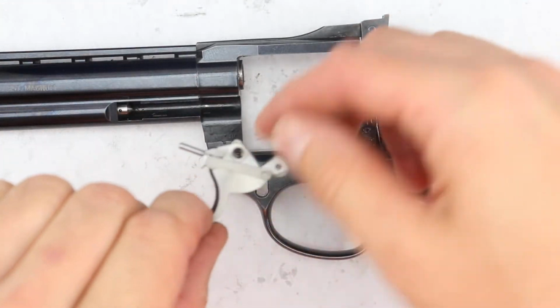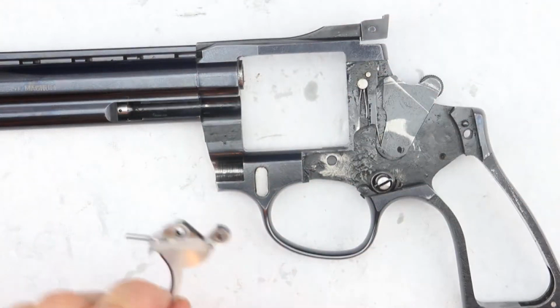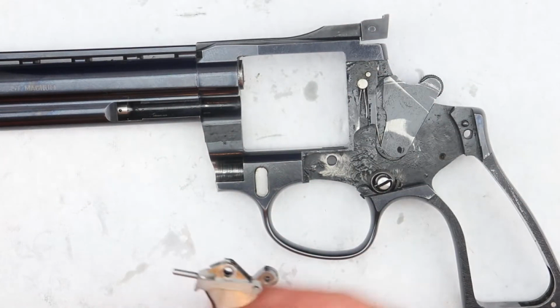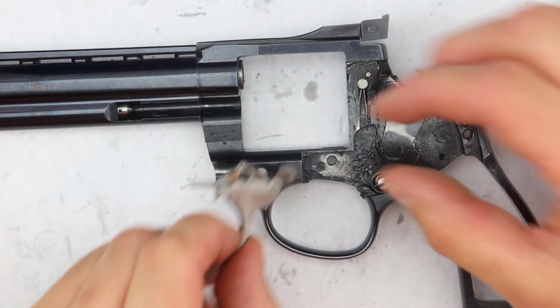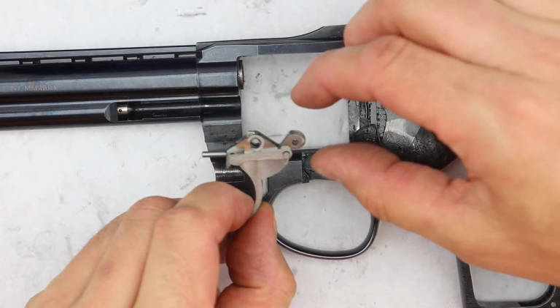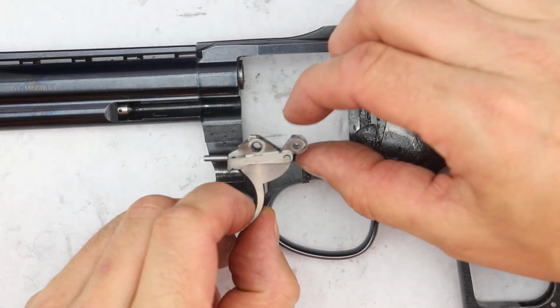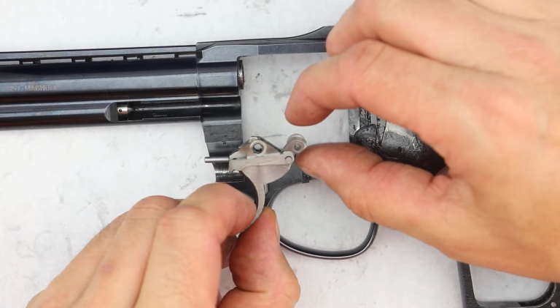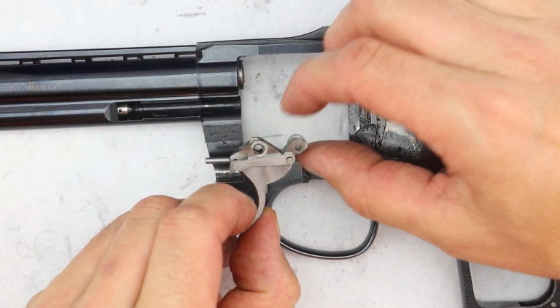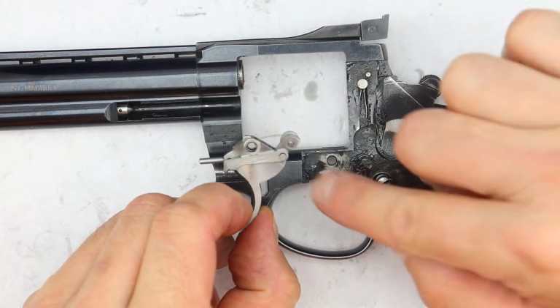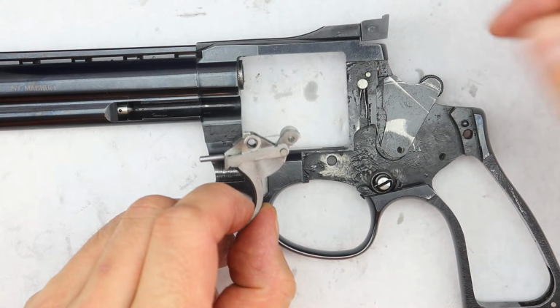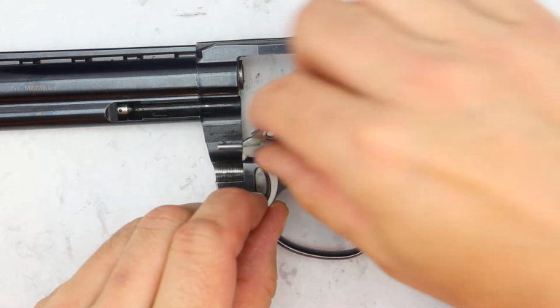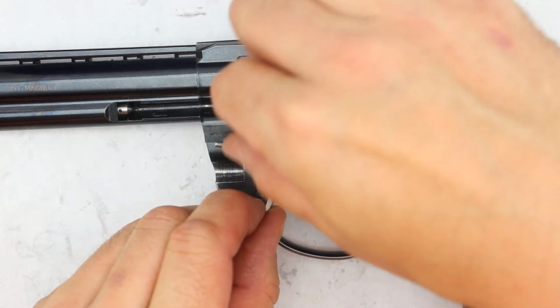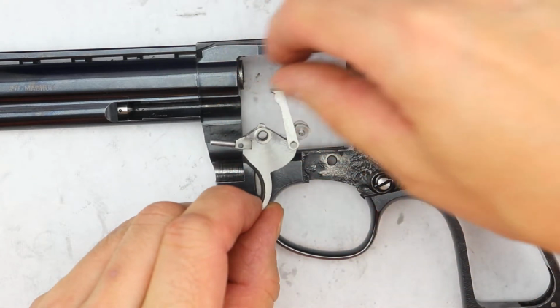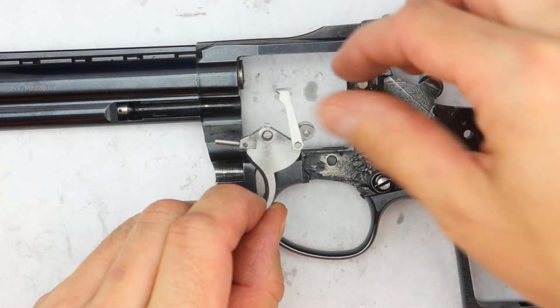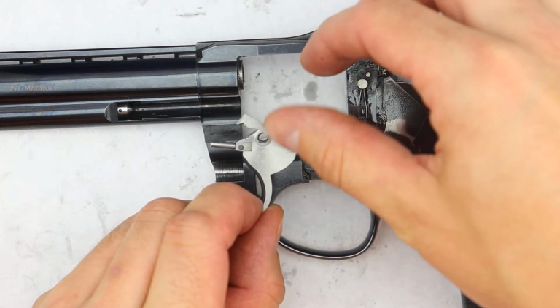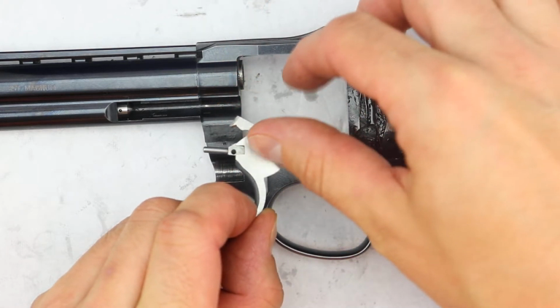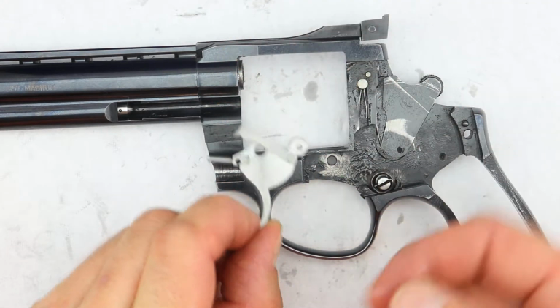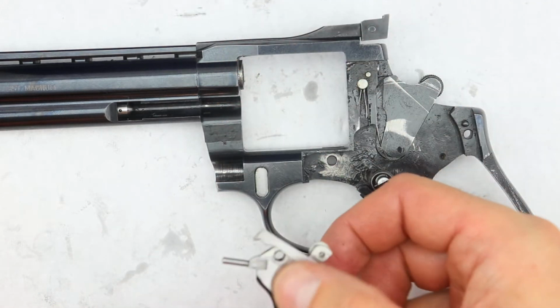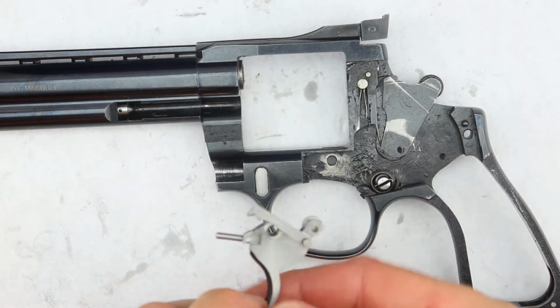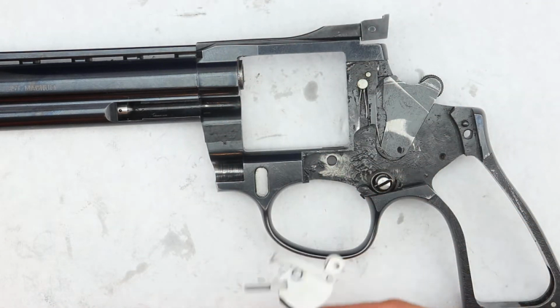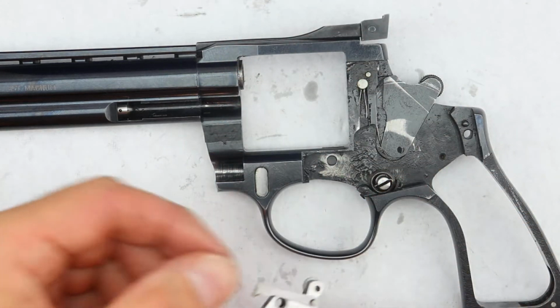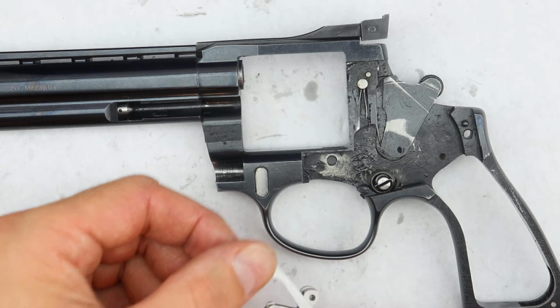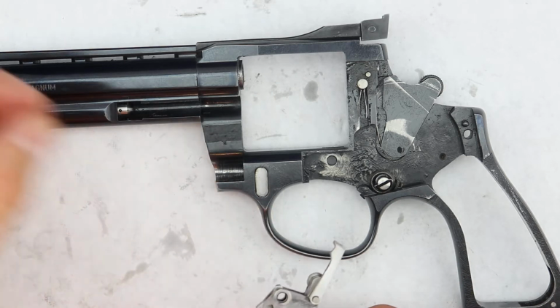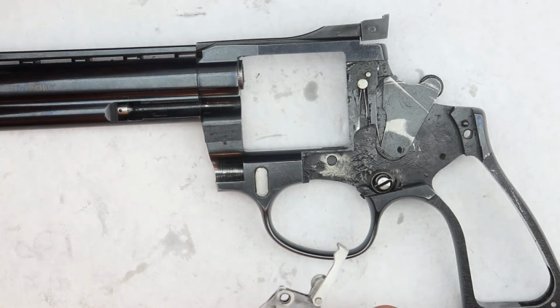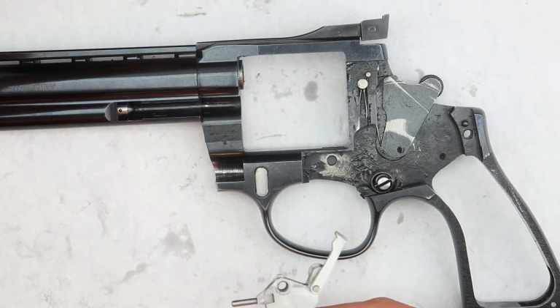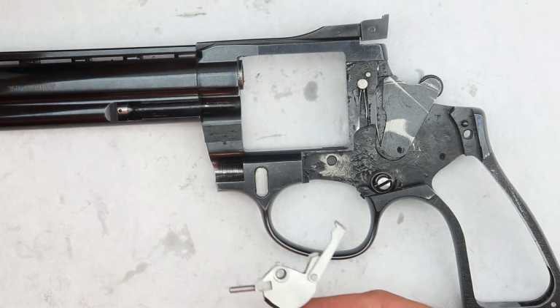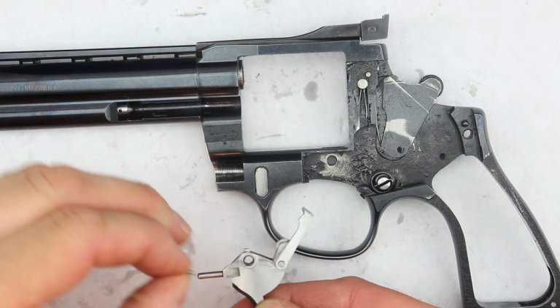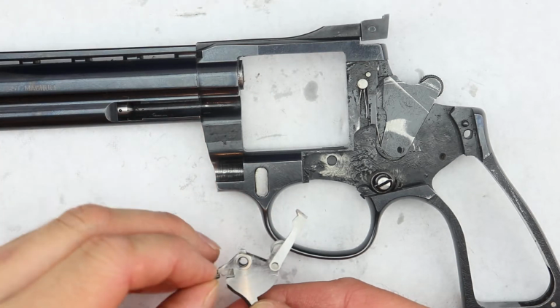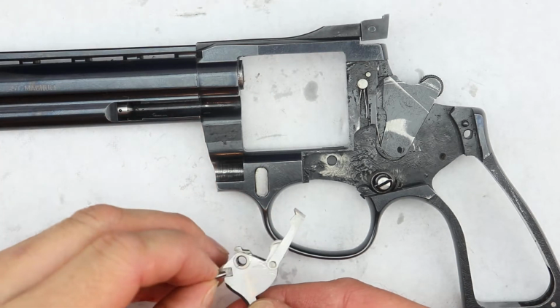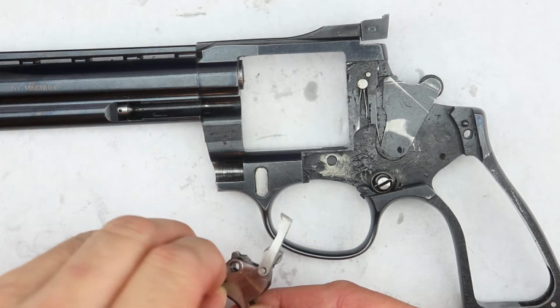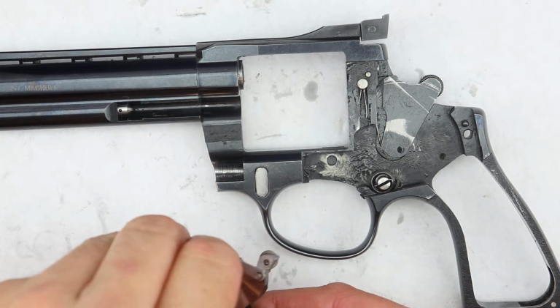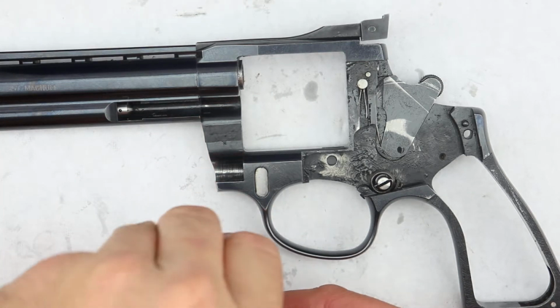Next thing we have to do is put the trigger back. I went ahead and replaced the disc that I was talking about with a number five, because I prefer the stacking on that instead. If everything is well oiled, this little pin here — make sure that it doesn't fall out on you.